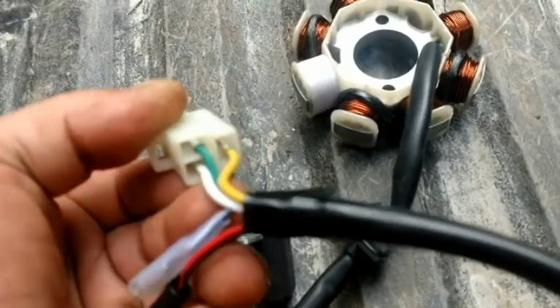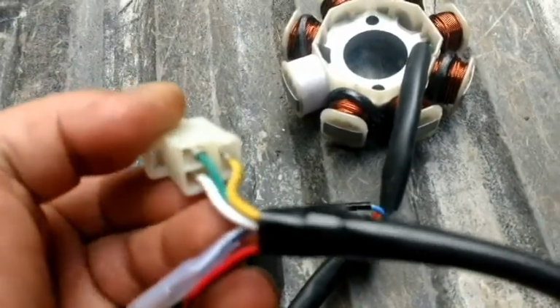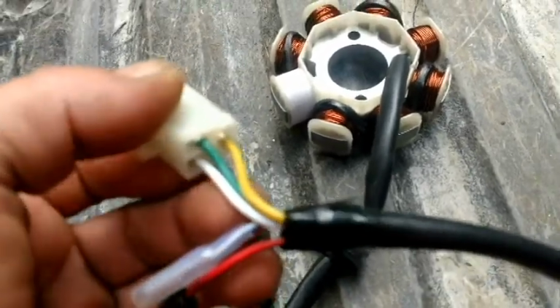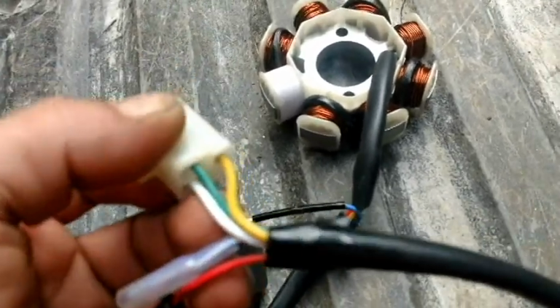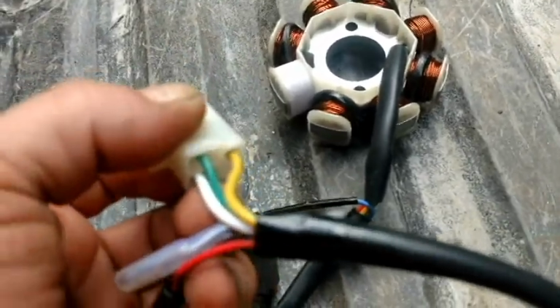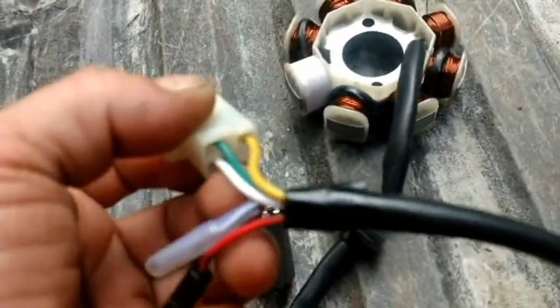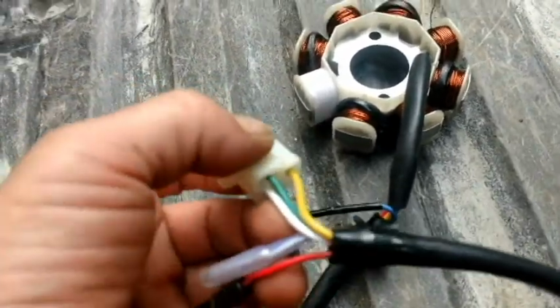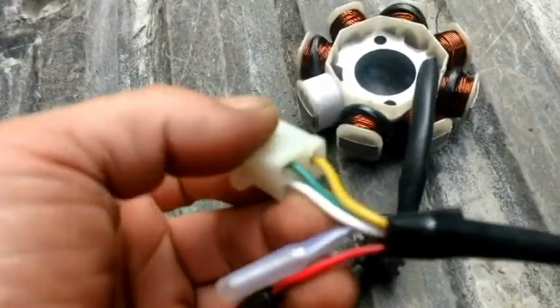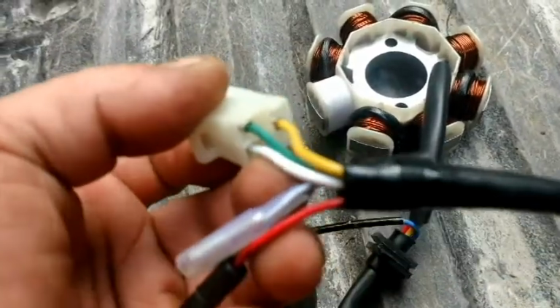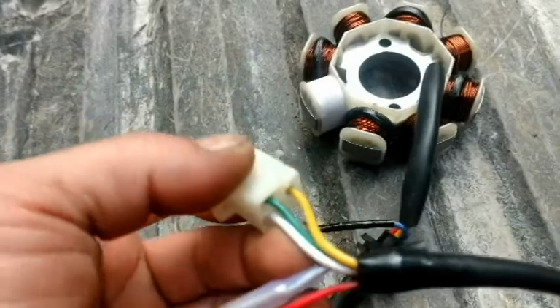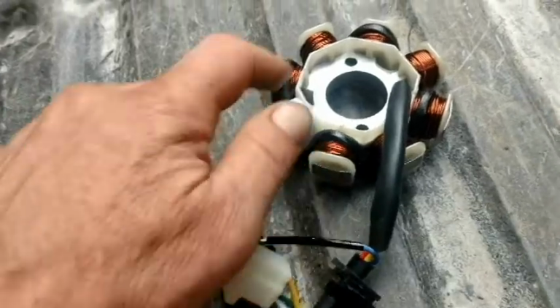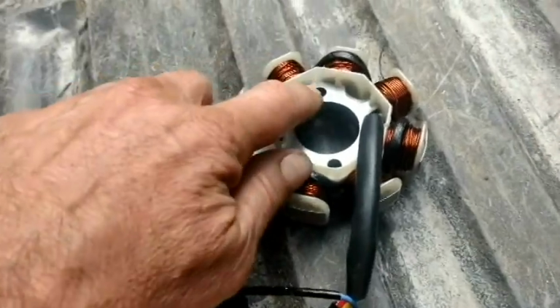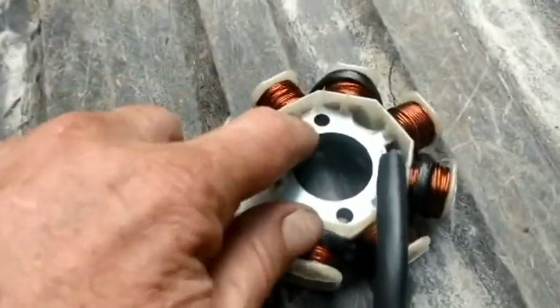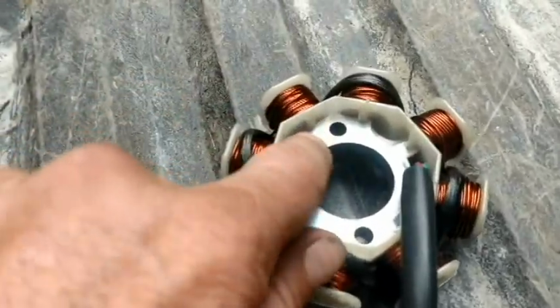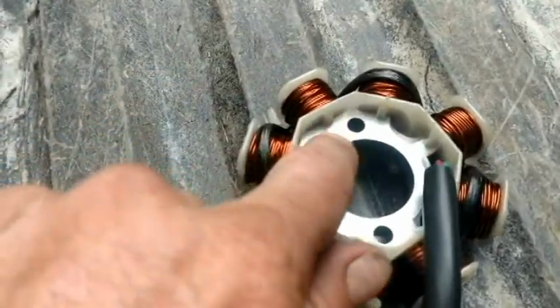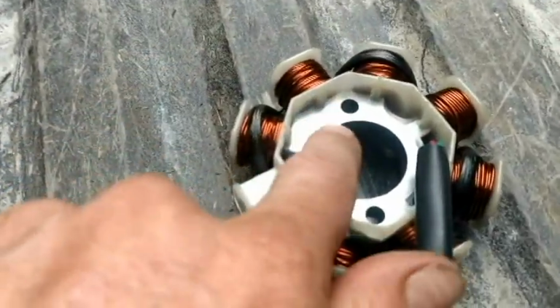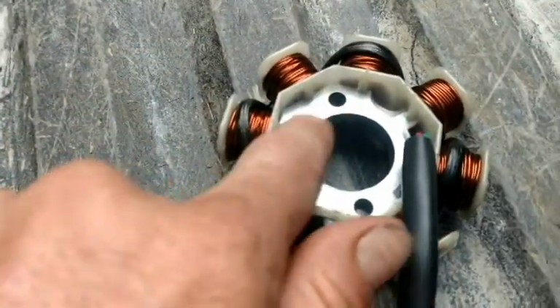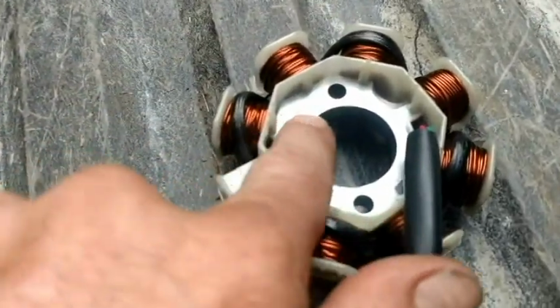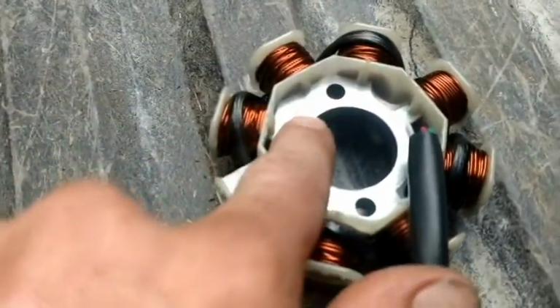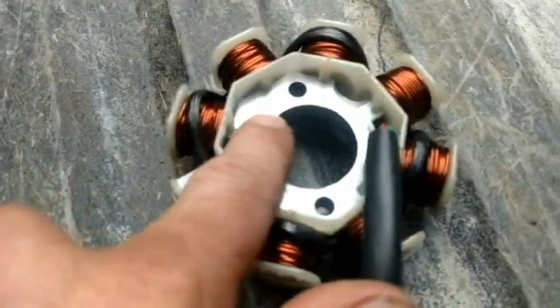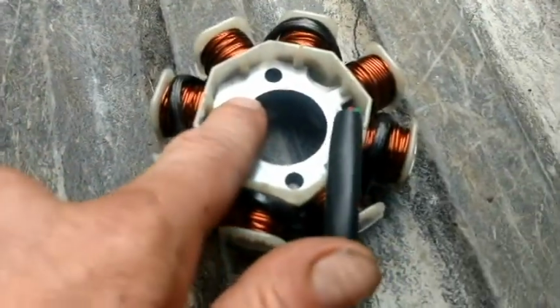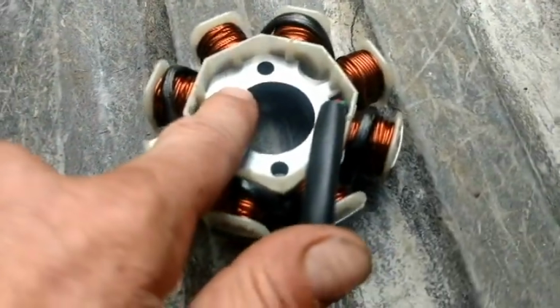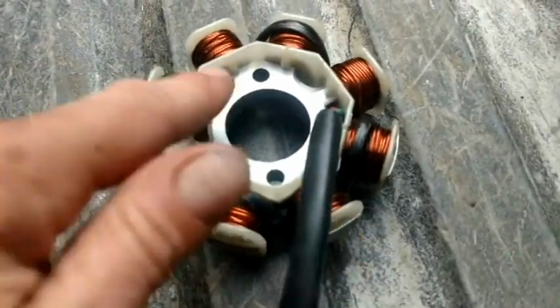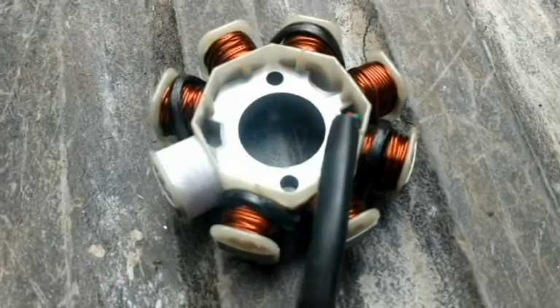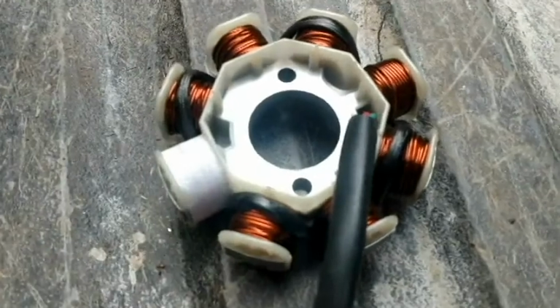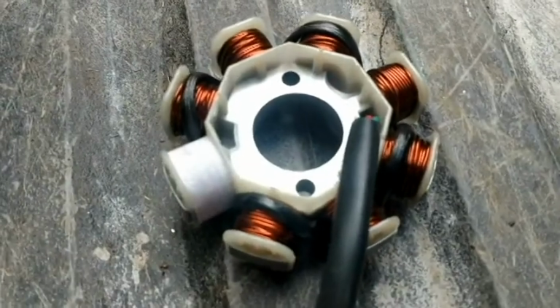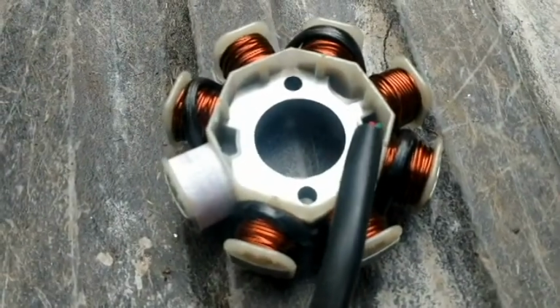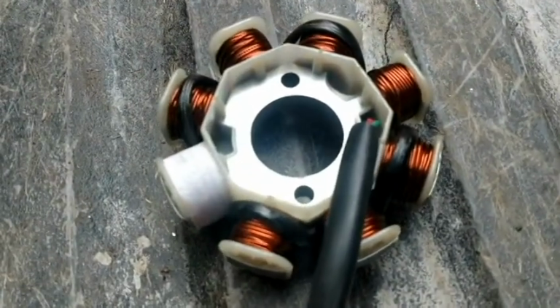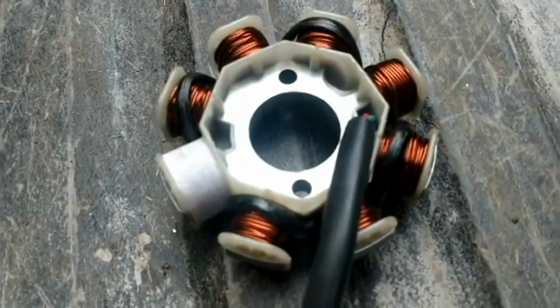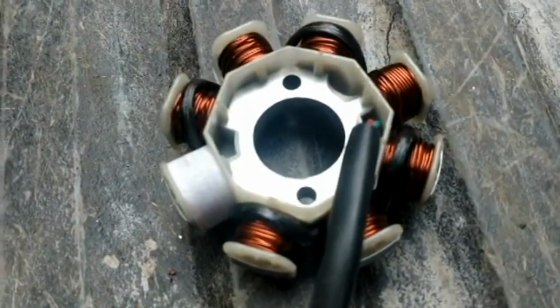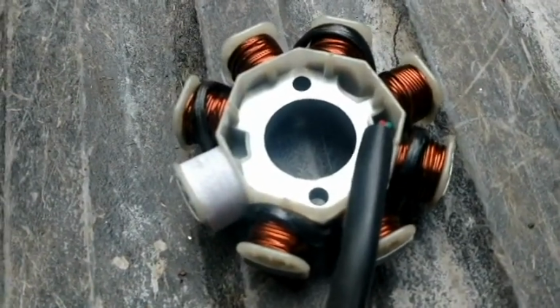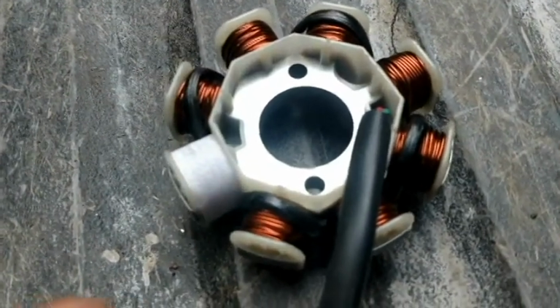Now if you are missing the ground wire on your stator, the thing is still grounded through the block by the bolt and then tied to the negative terminal of the battery. That's why you don't have a ground wire.